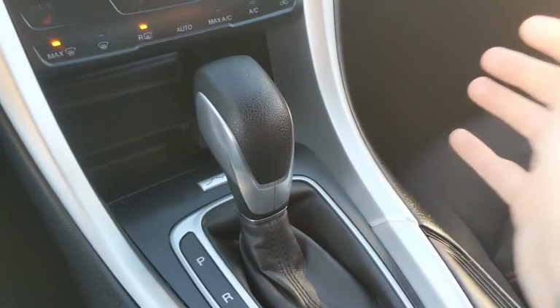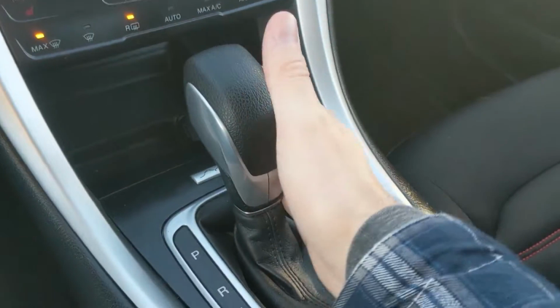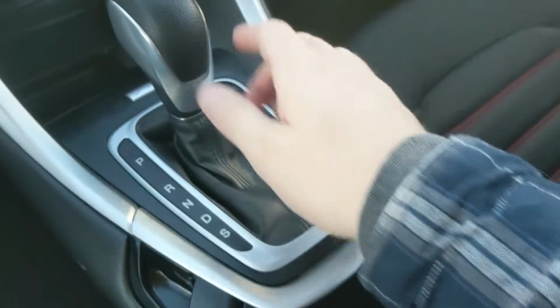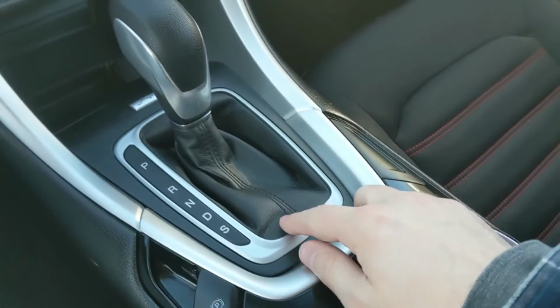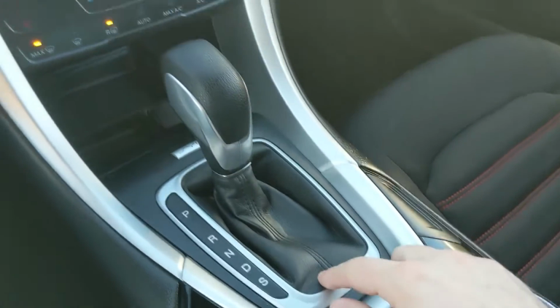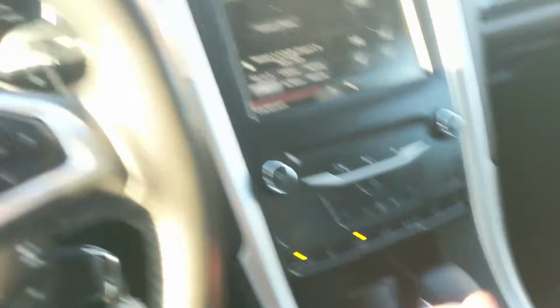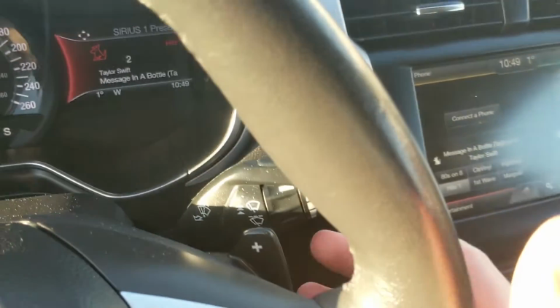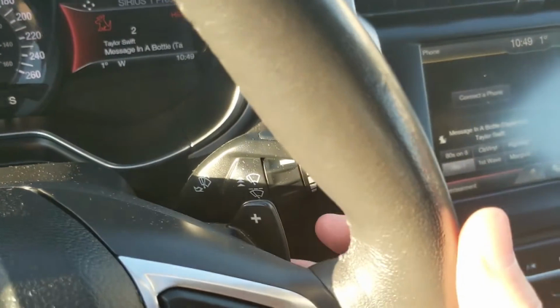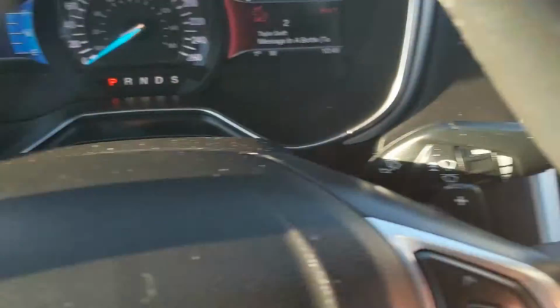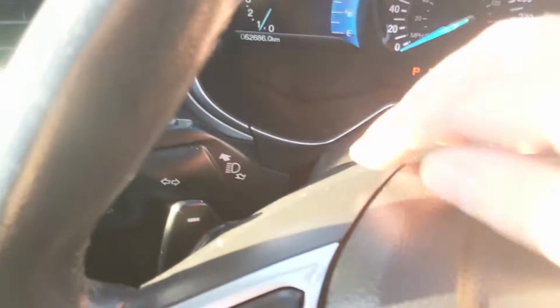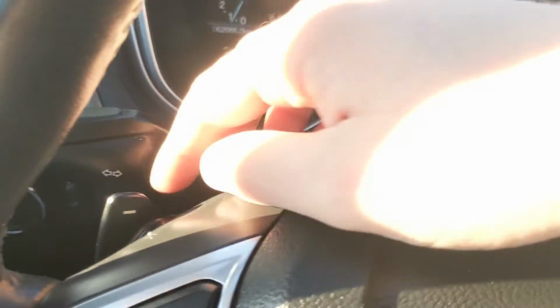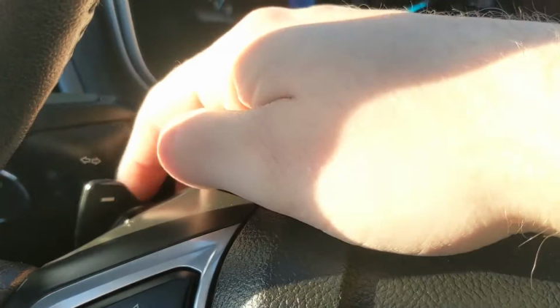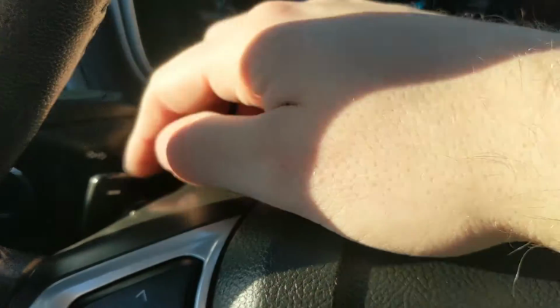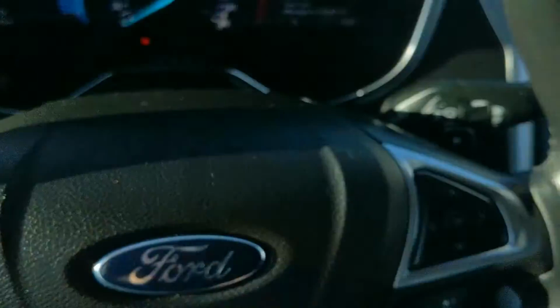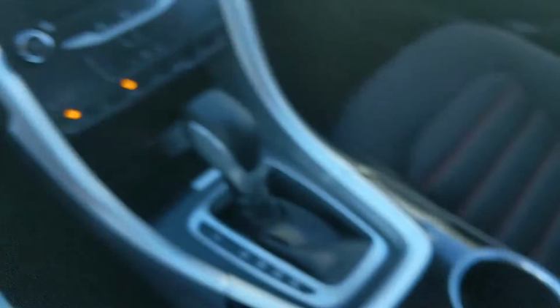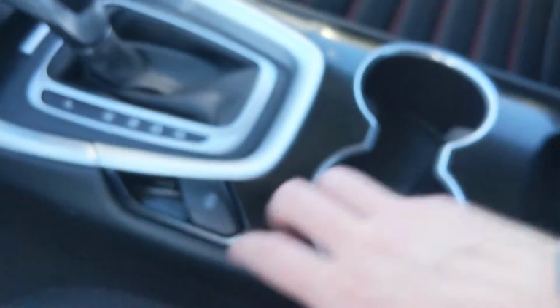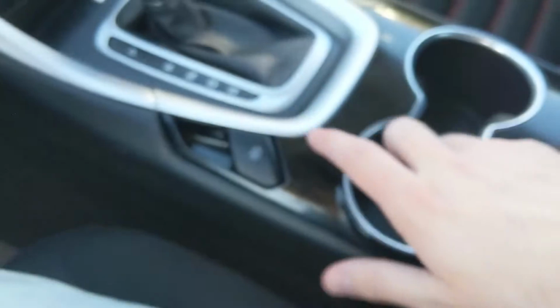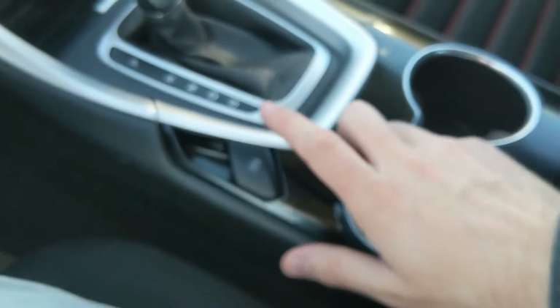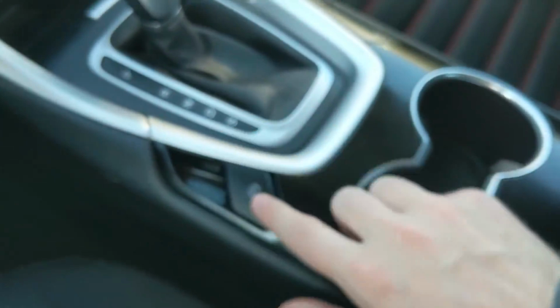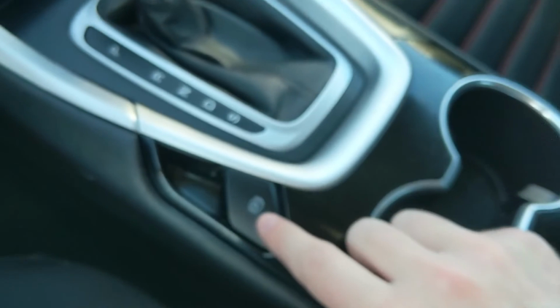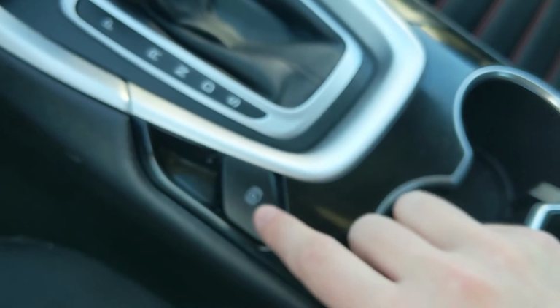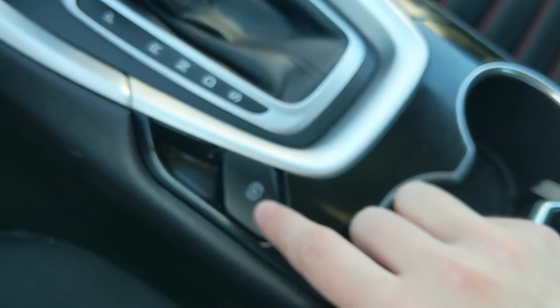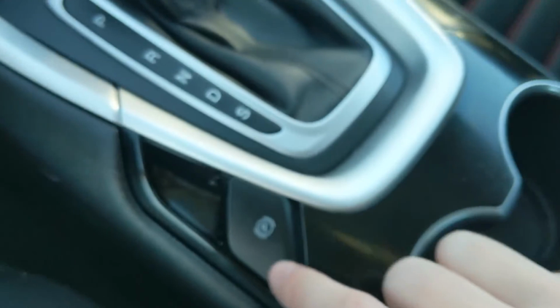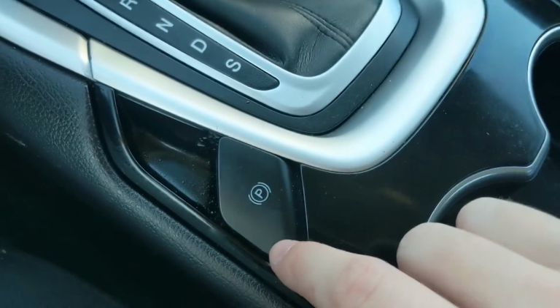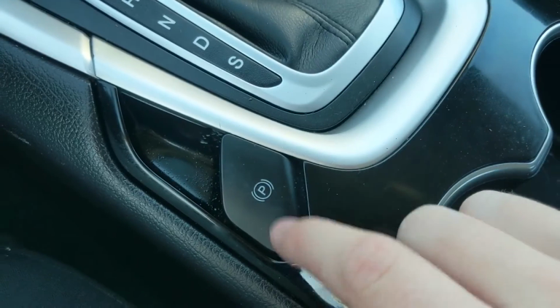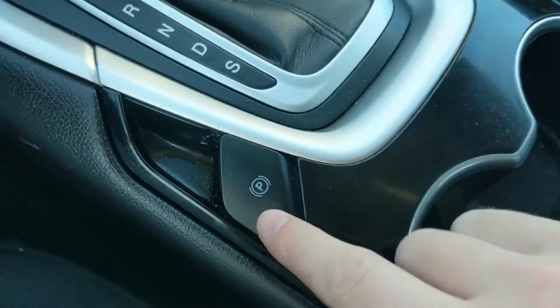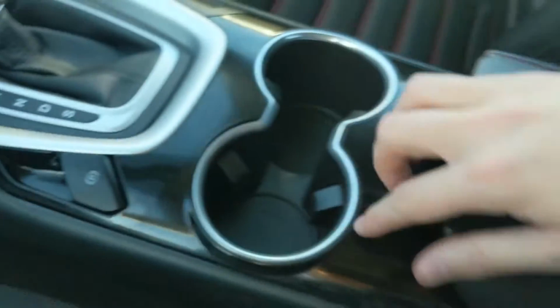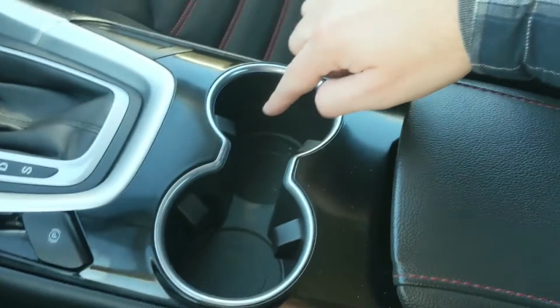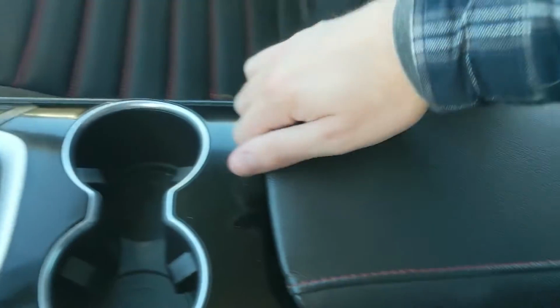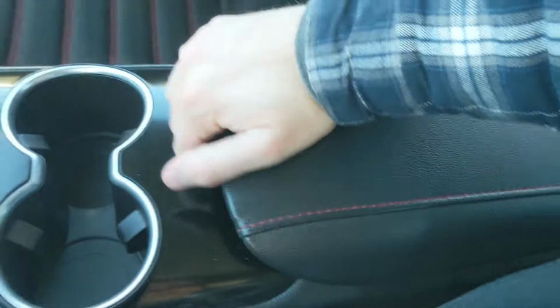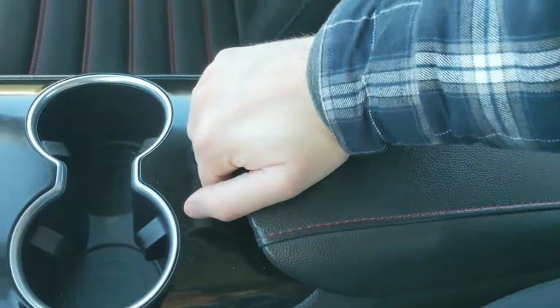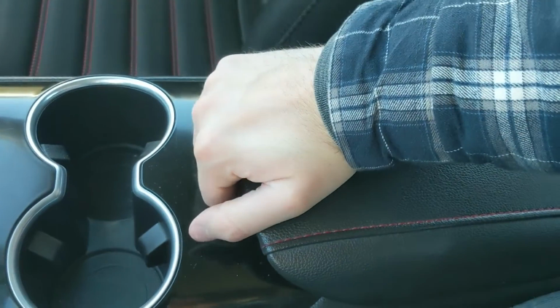Then you have your main shifter with SelectShift, so you can manually shift your gears using the paddle shifters on the steering wheel. You also have your parking brake, two cupholders, and your center compartment armrest.